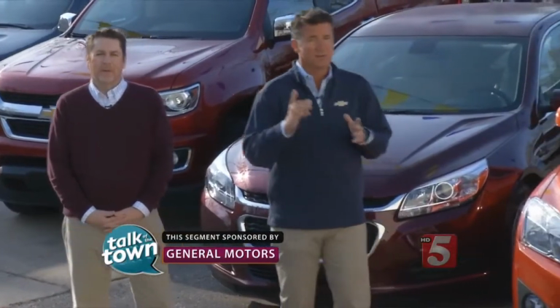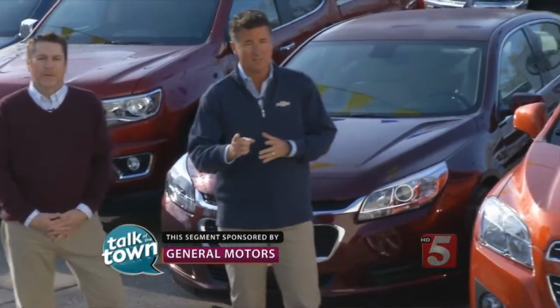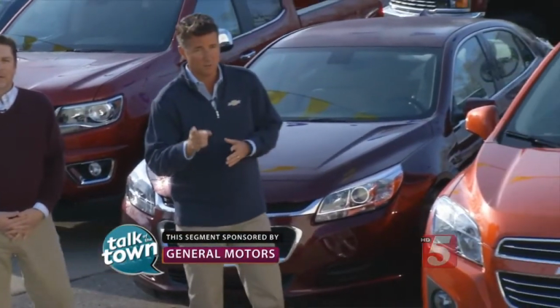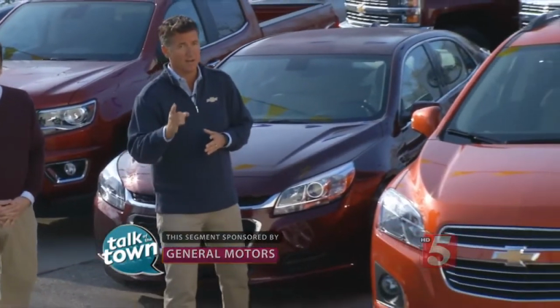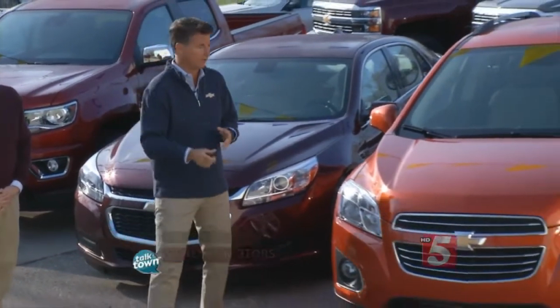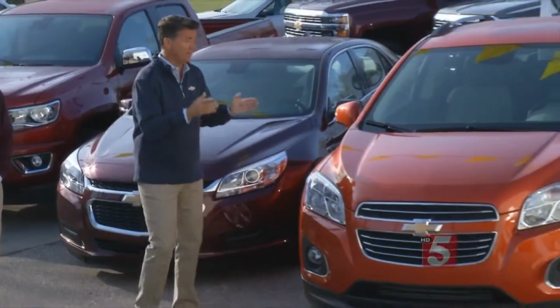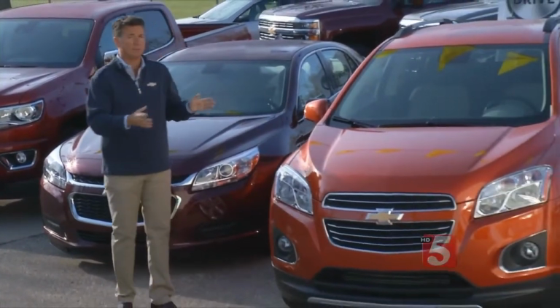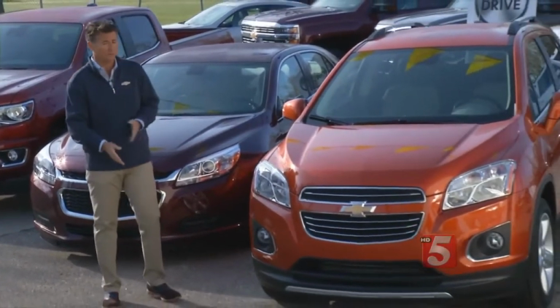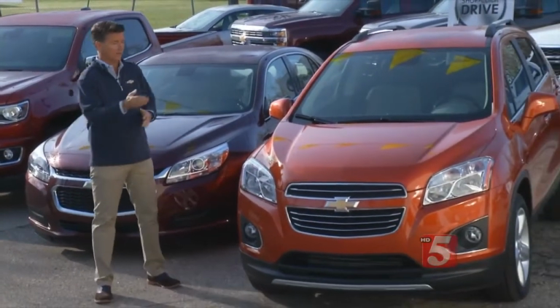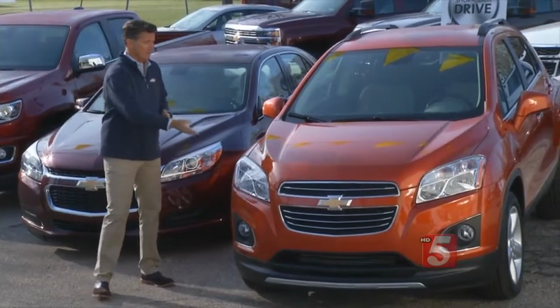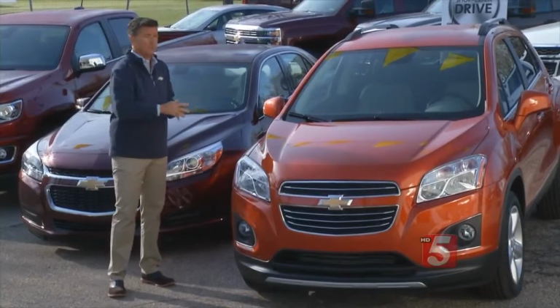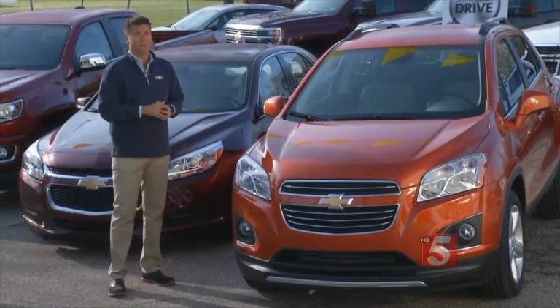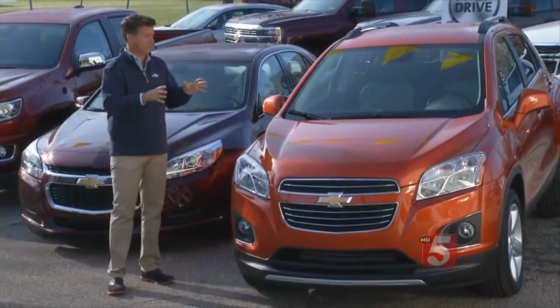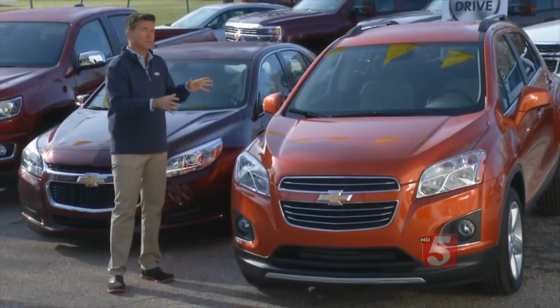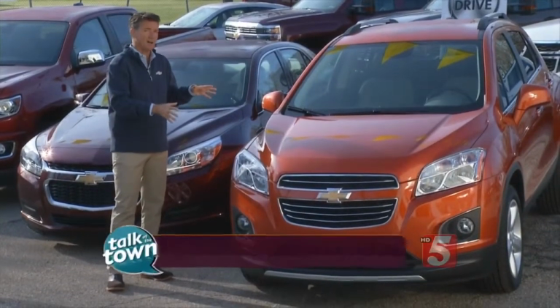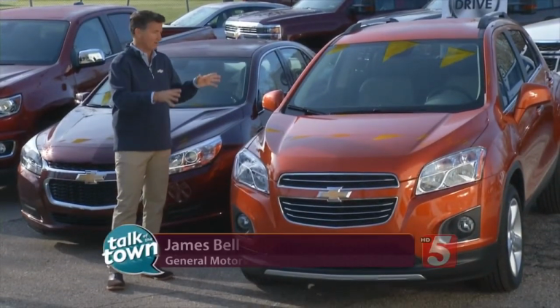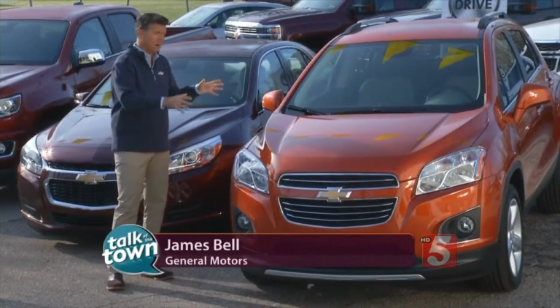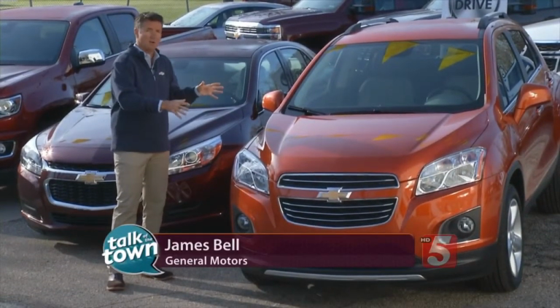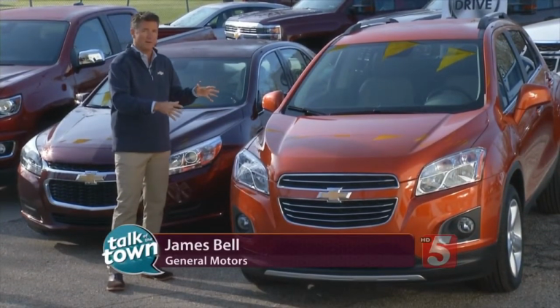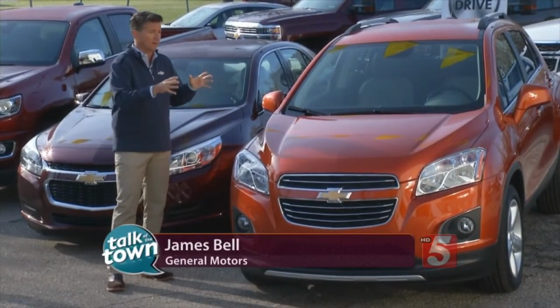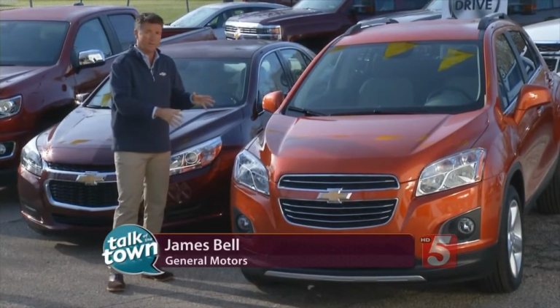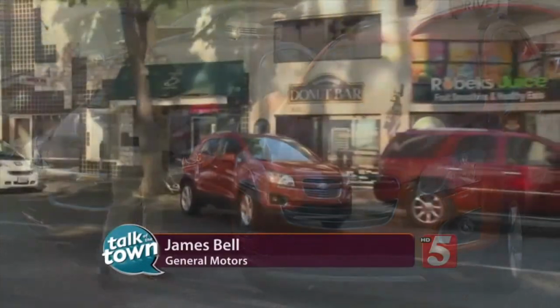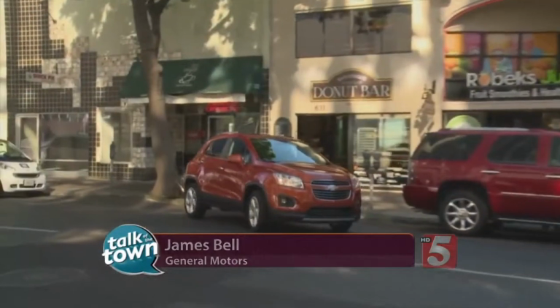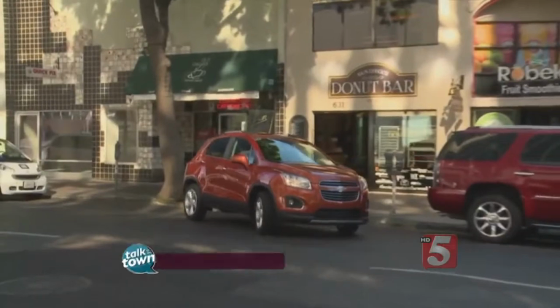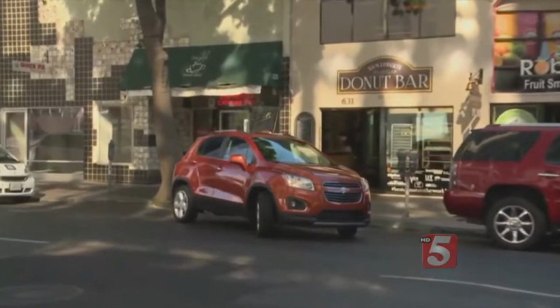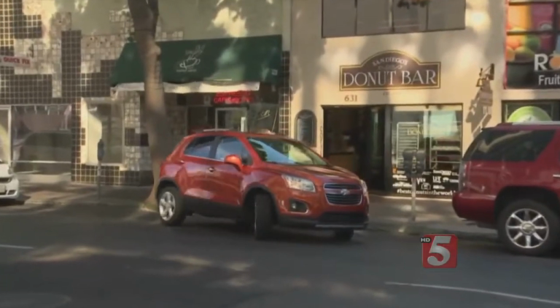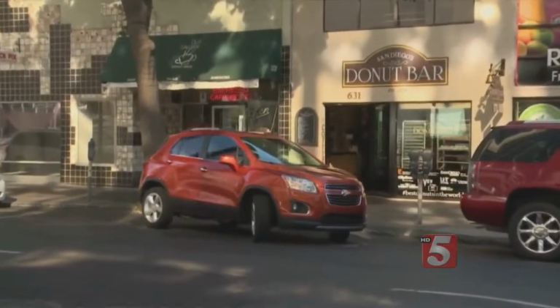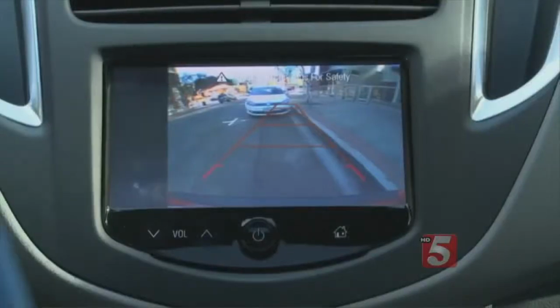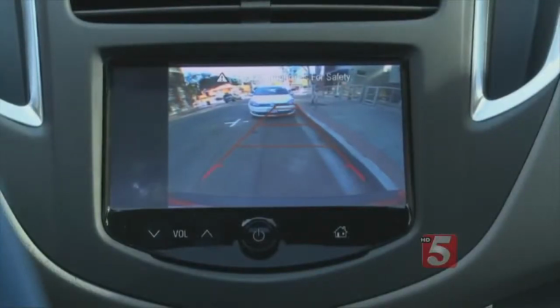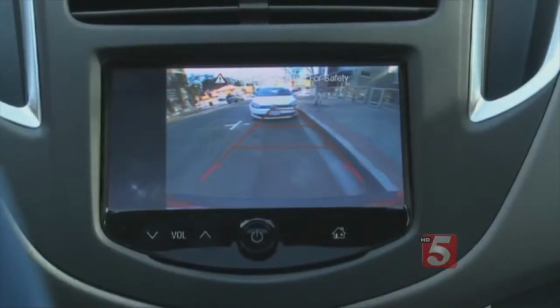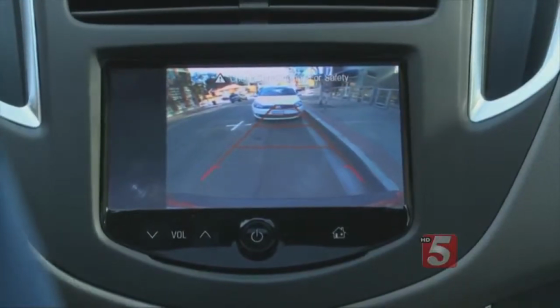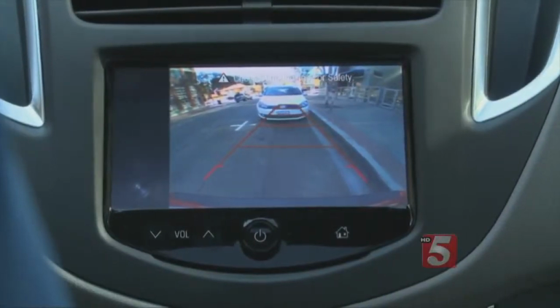This is the Chevrolet Trax. This is what's hot right now — the small compact crossover. Great fuel efficiency, easy to park, easy to drive around town. This is what so many families are looking at.